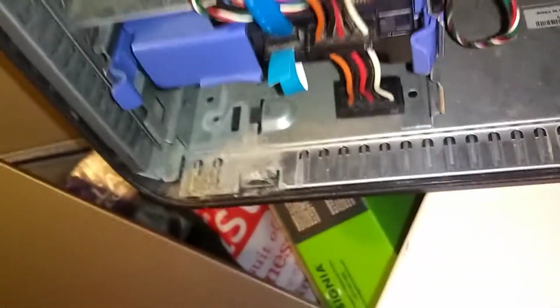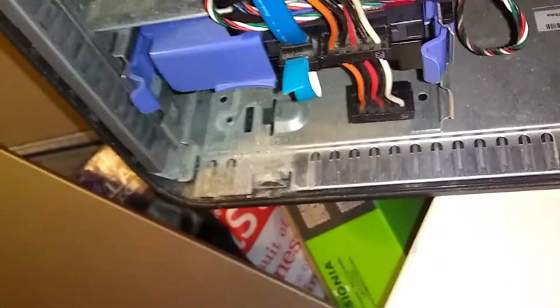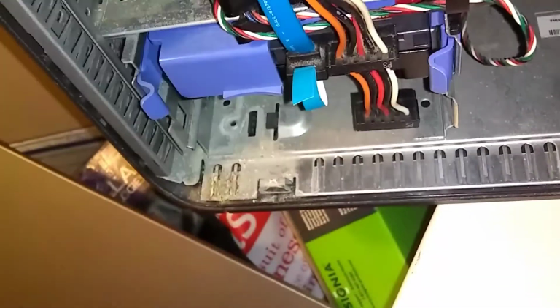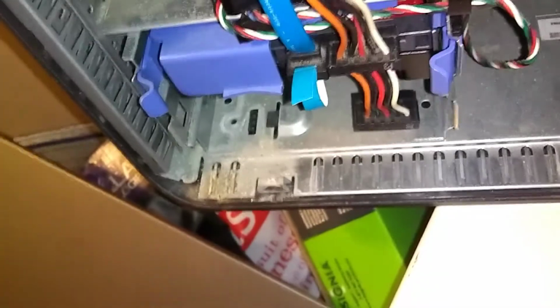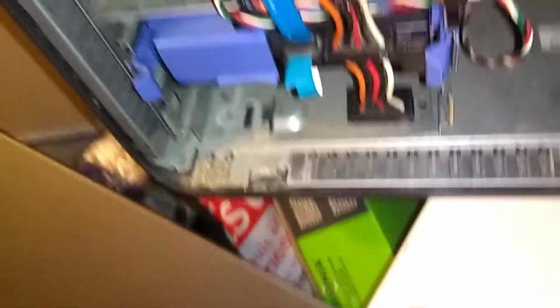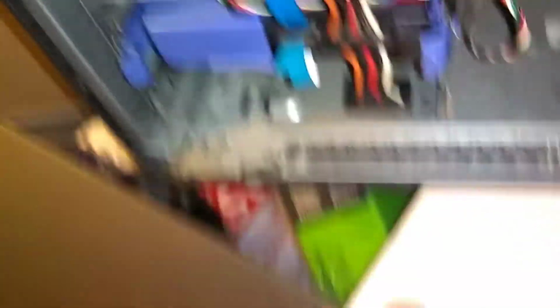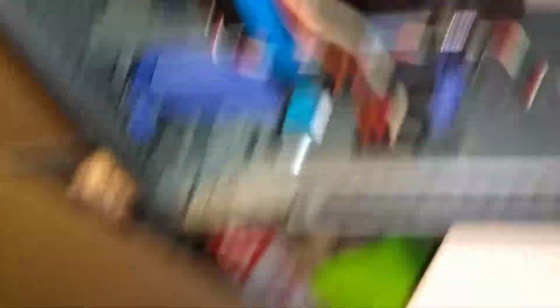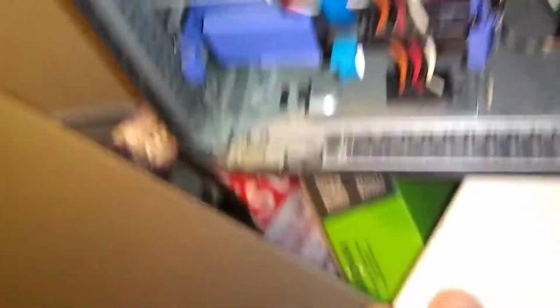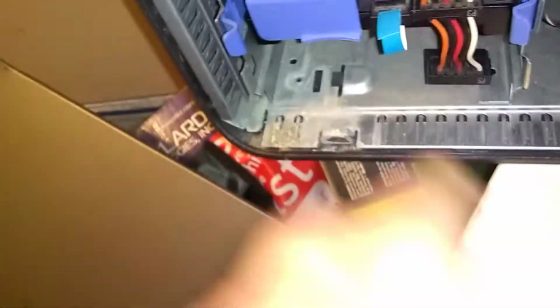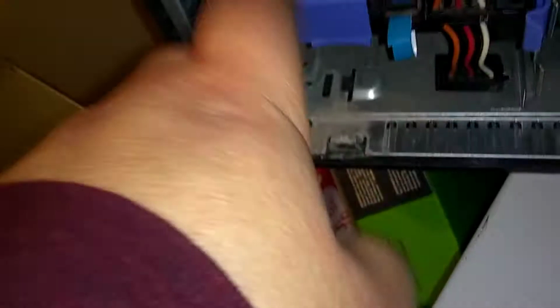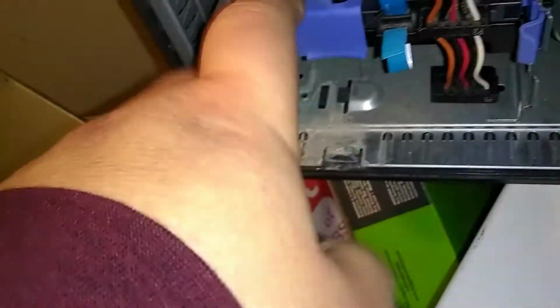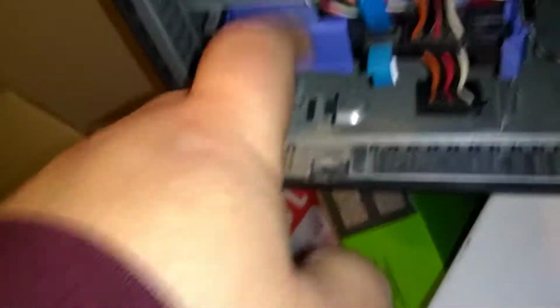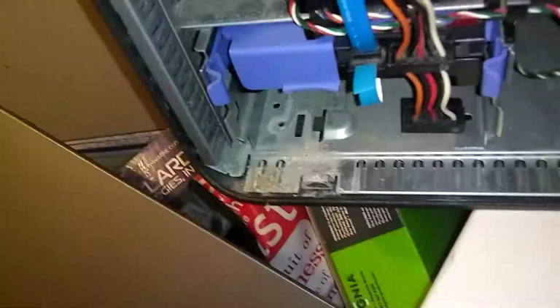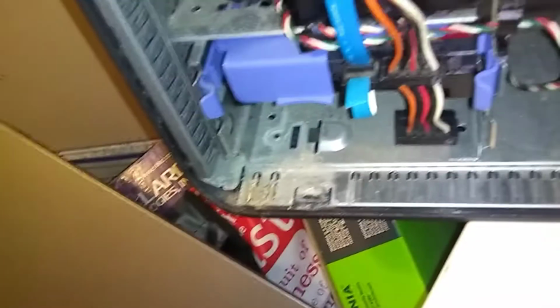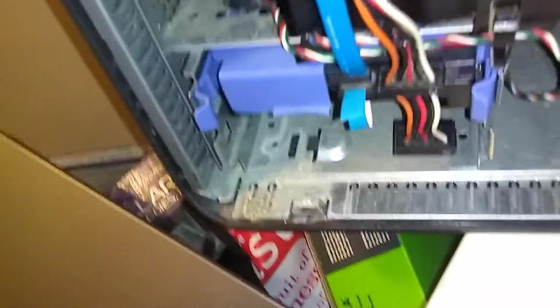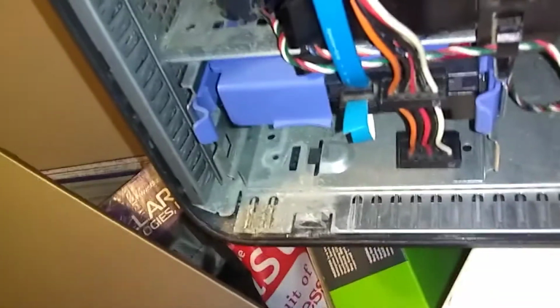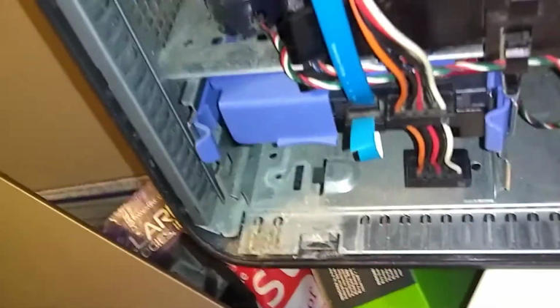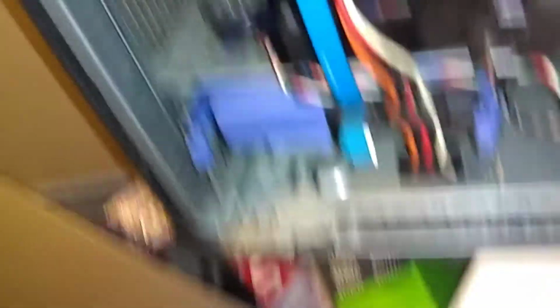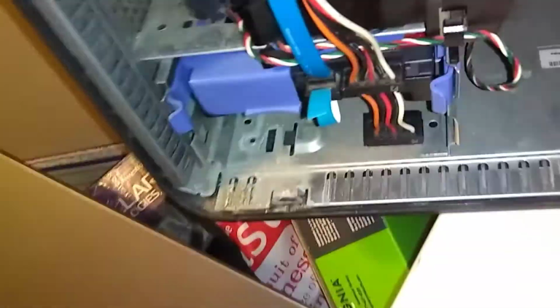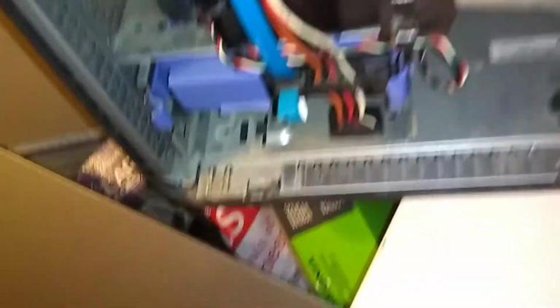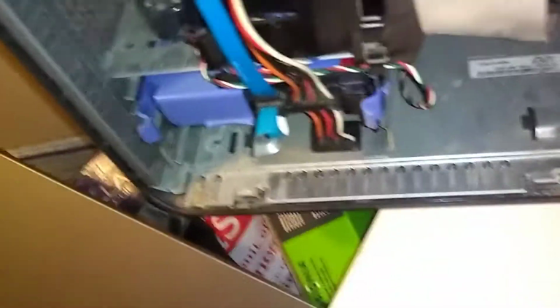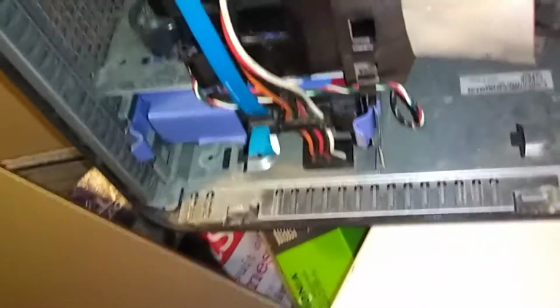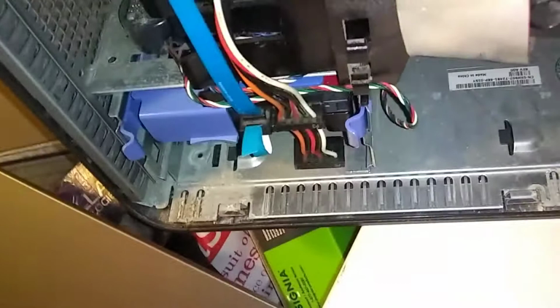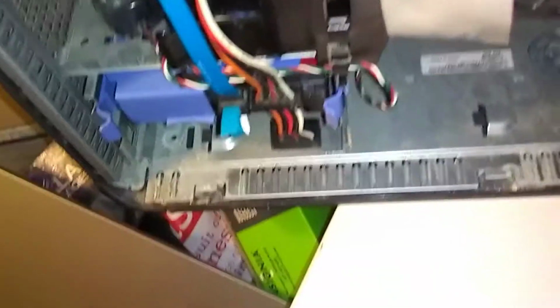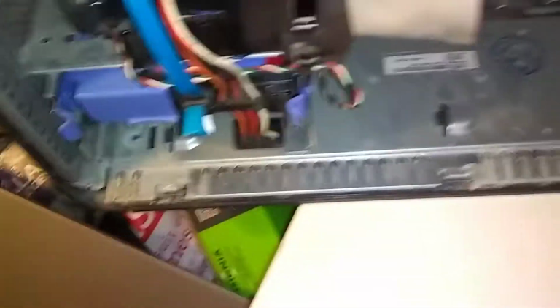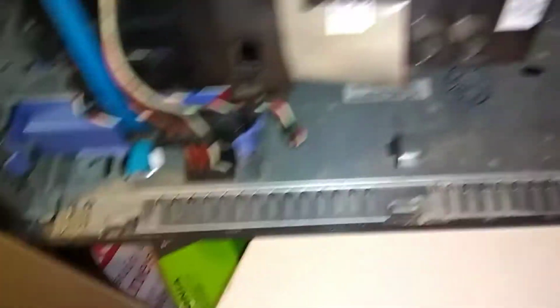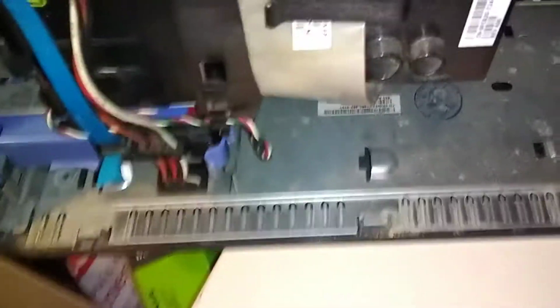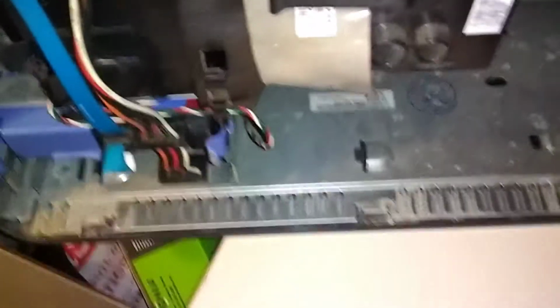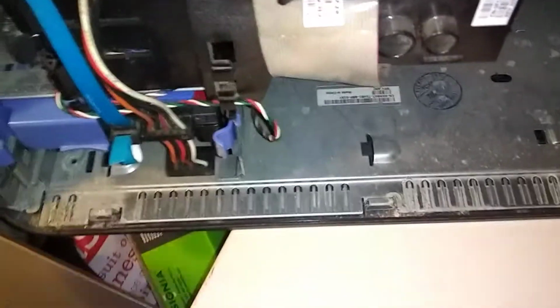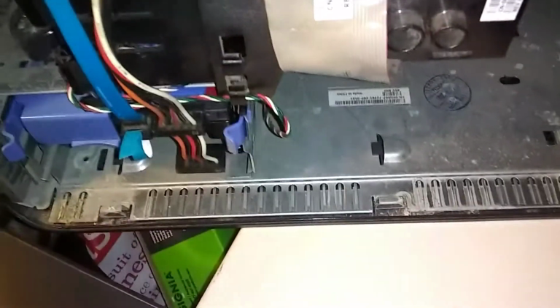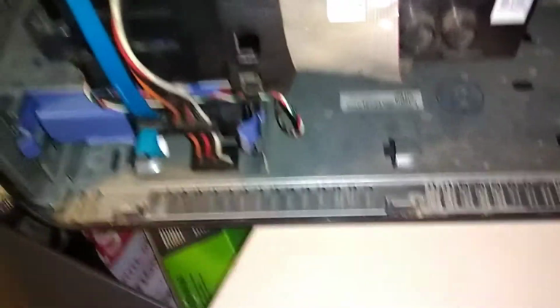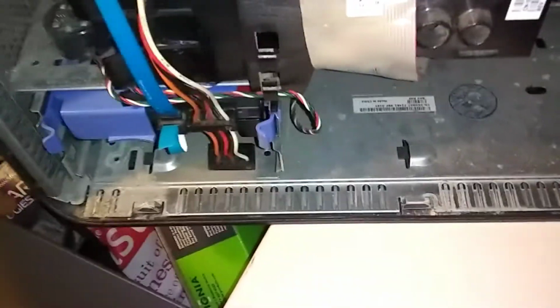You don't need the blue caddy if you don't have it — just screw the drive in when you get it in your computer. Okay, now just put the side back on and you're all set.